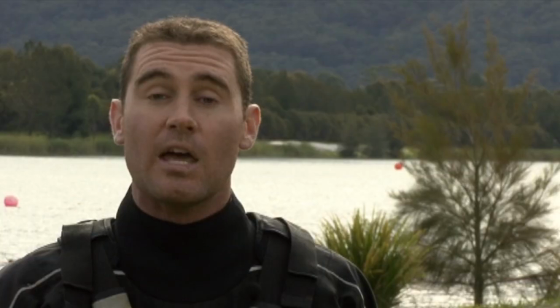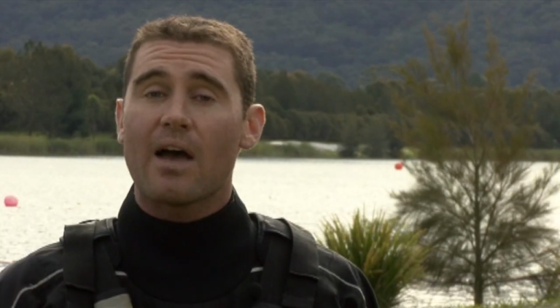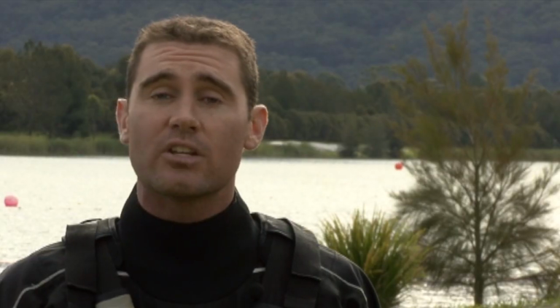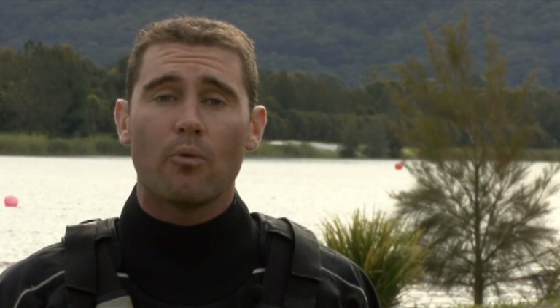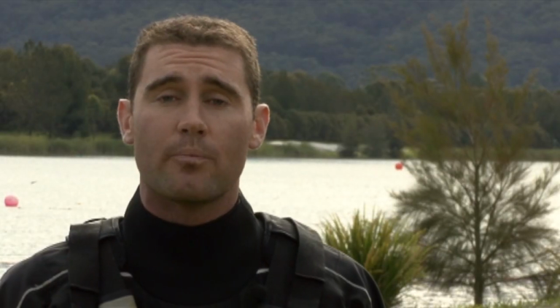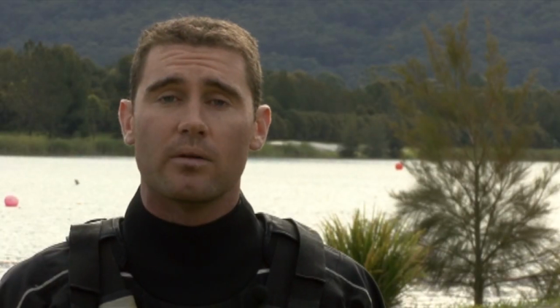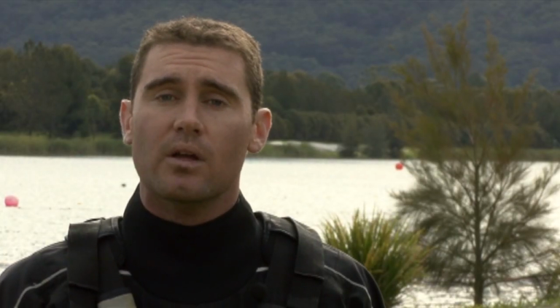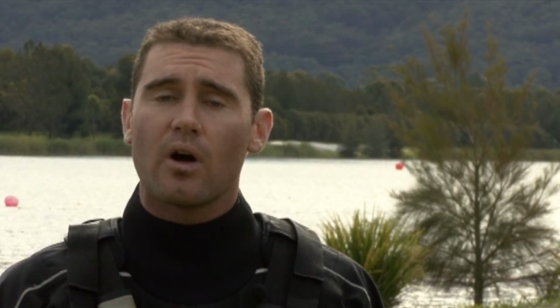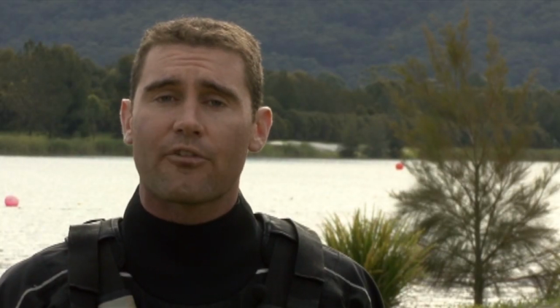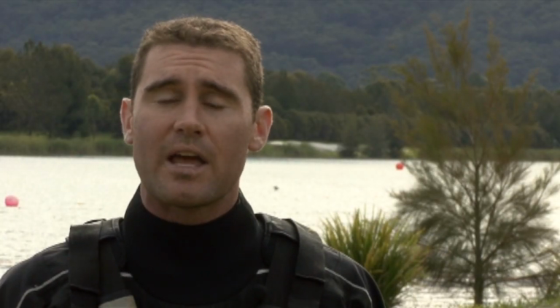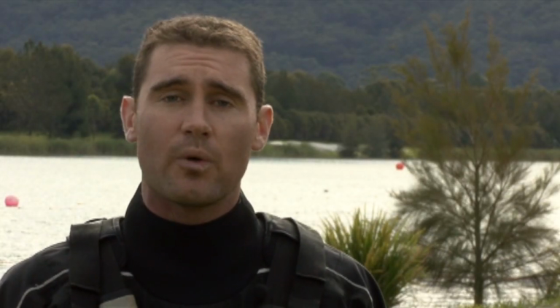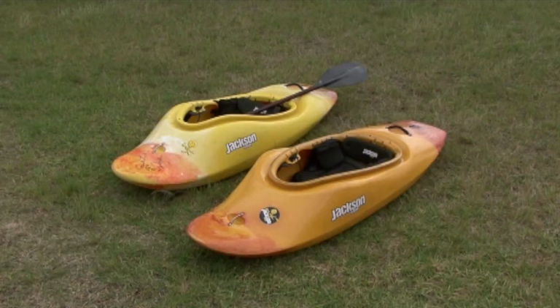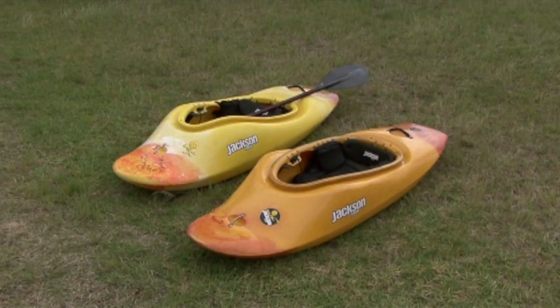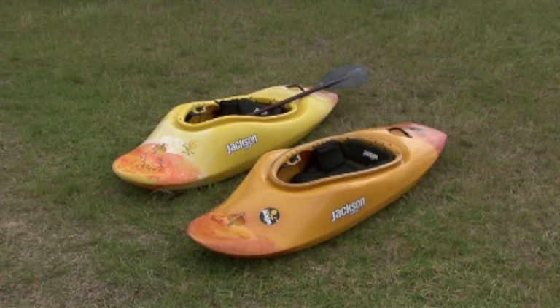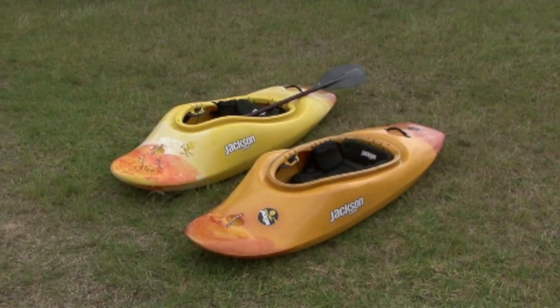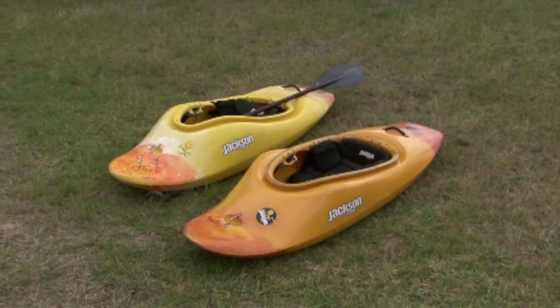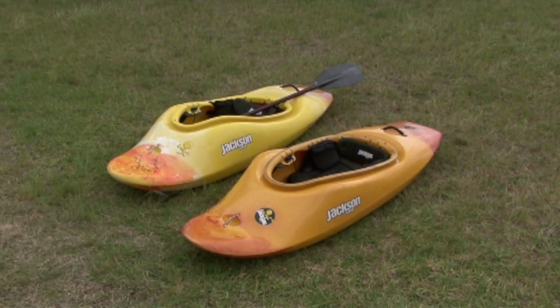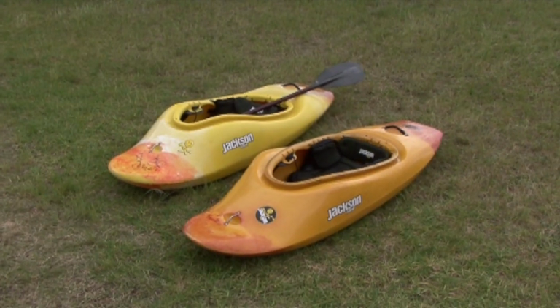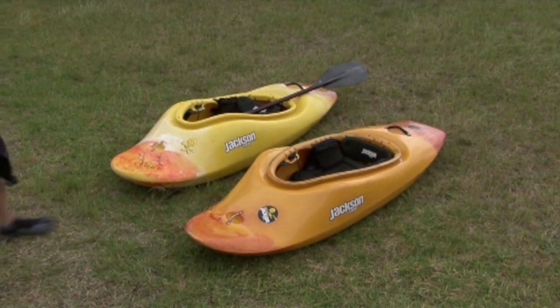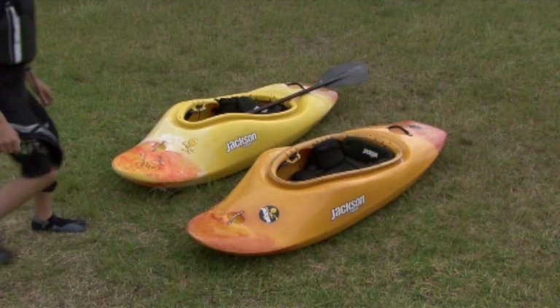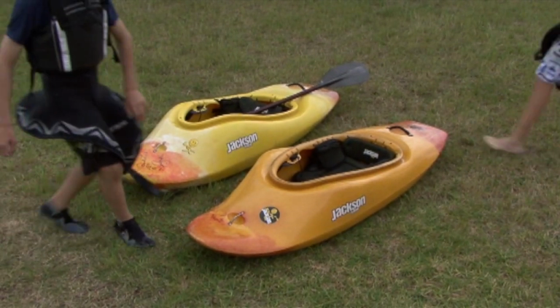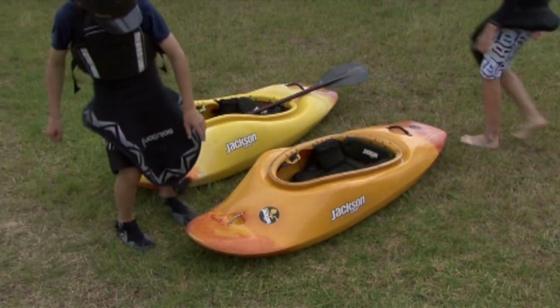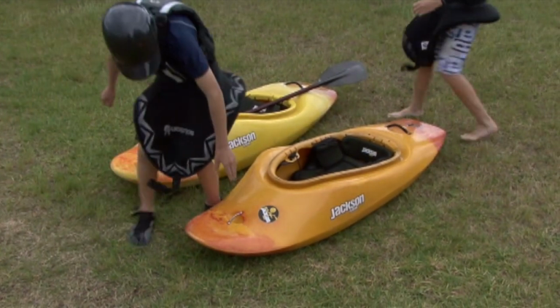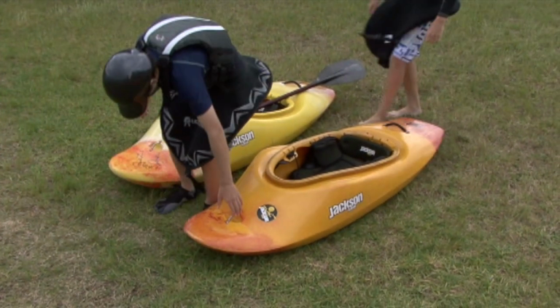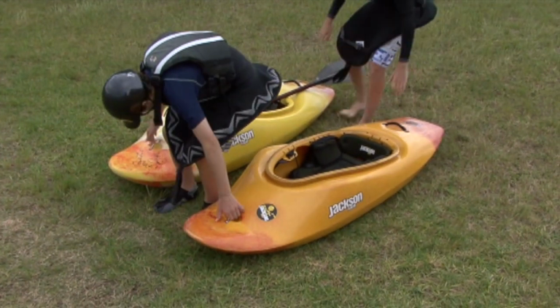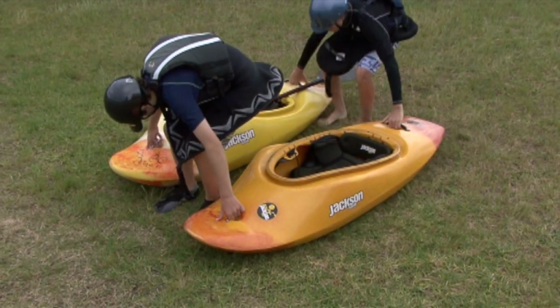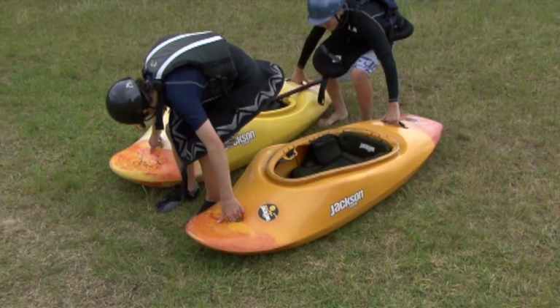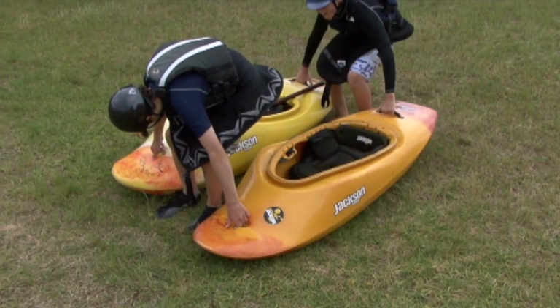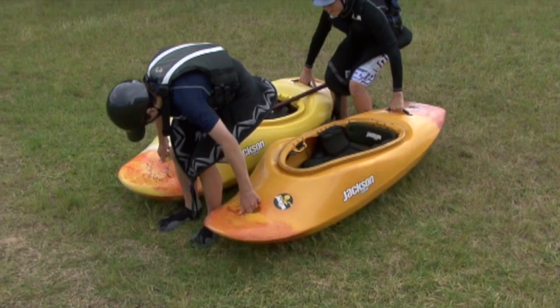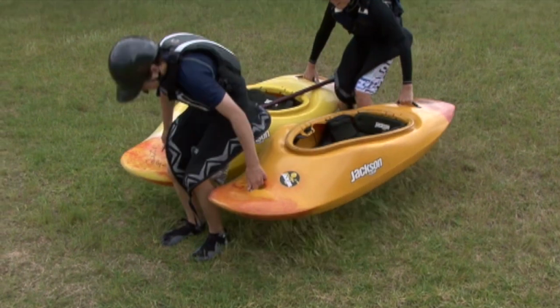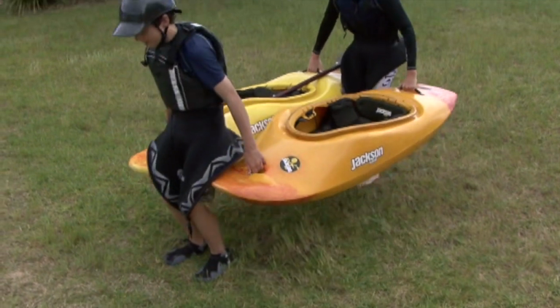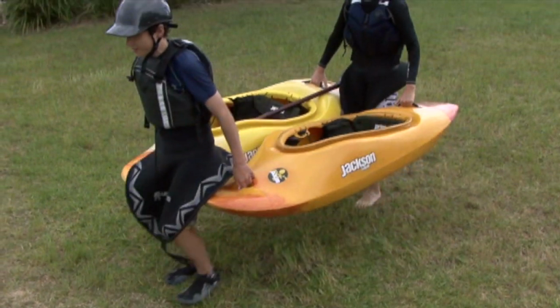If you're having any trouble with your boat, try and get a friend to help you out. If you and a friend are carrying your boats to the river, you can actually hold them side by side, and it becomes fairly easy to walk with them.